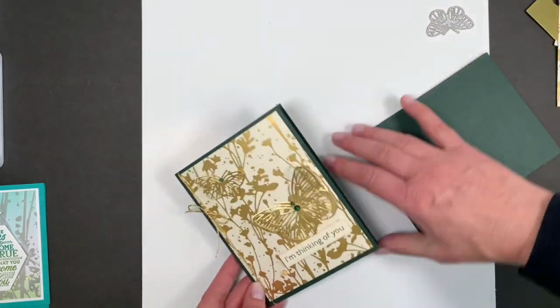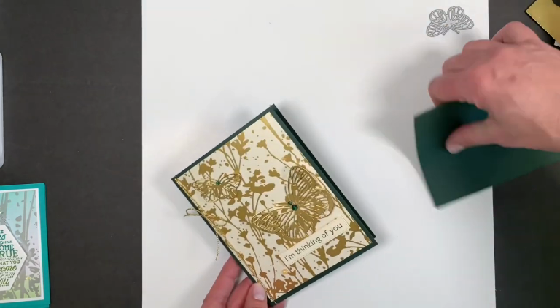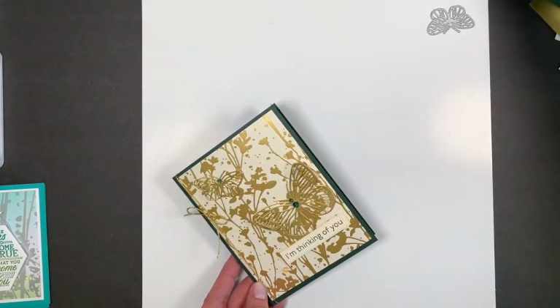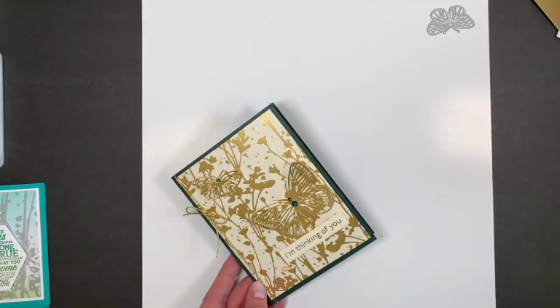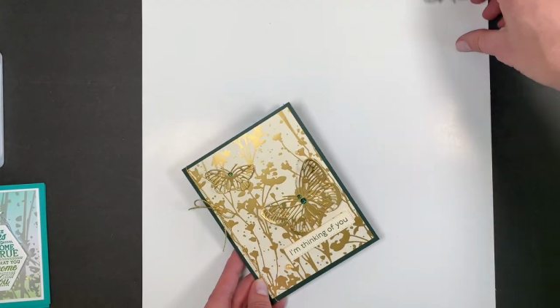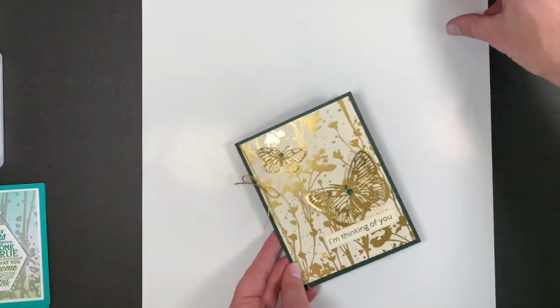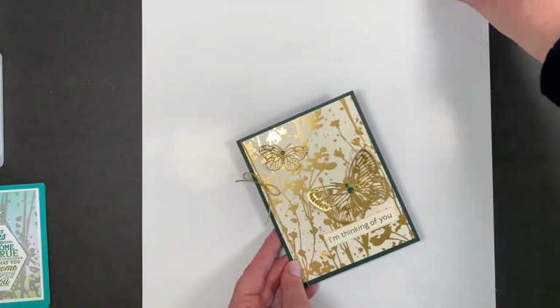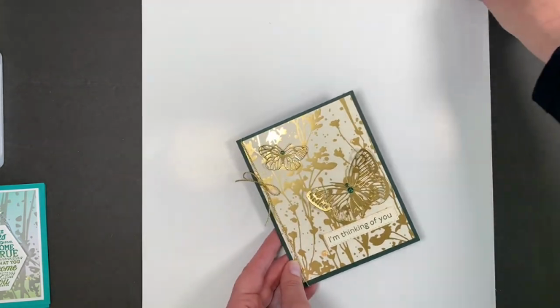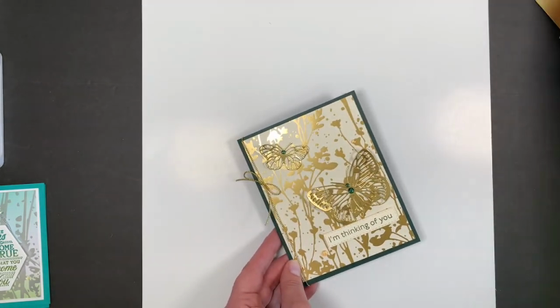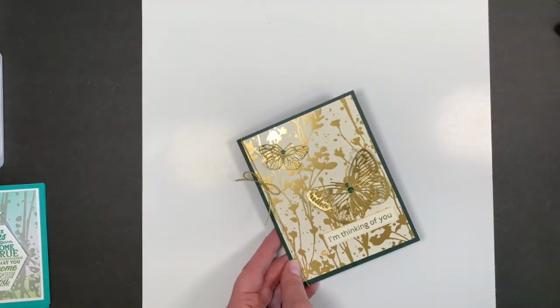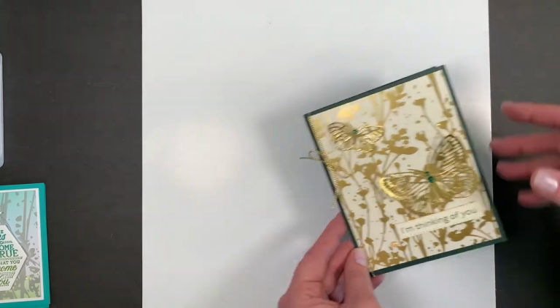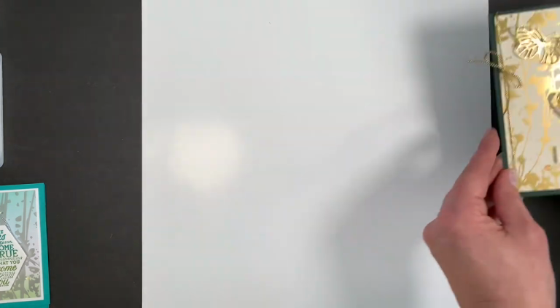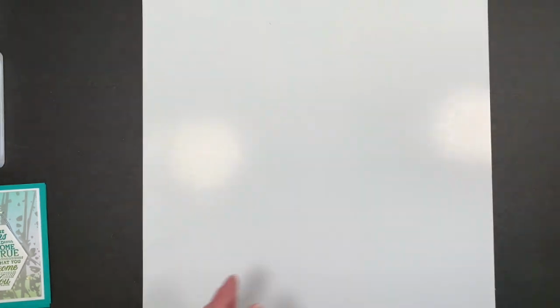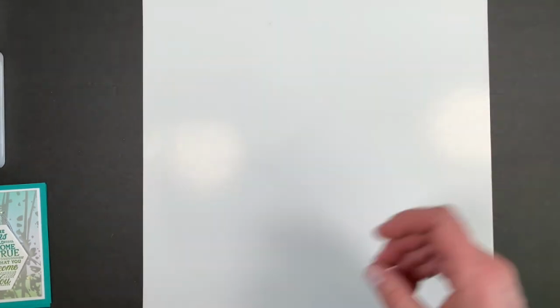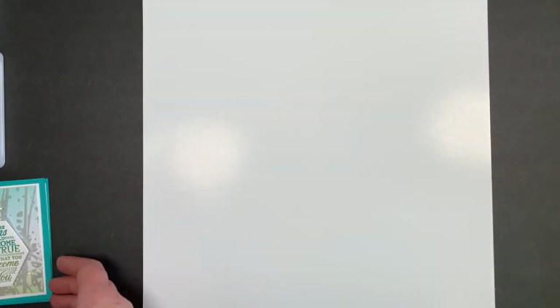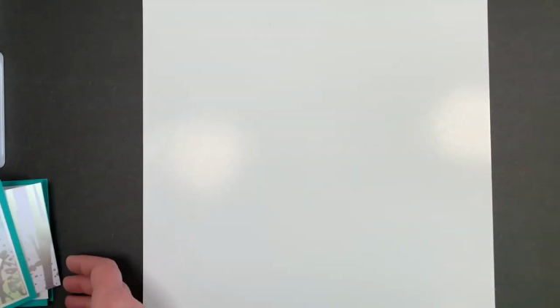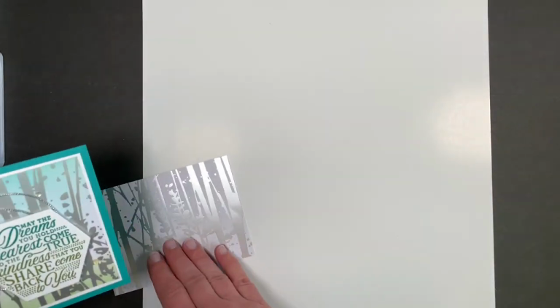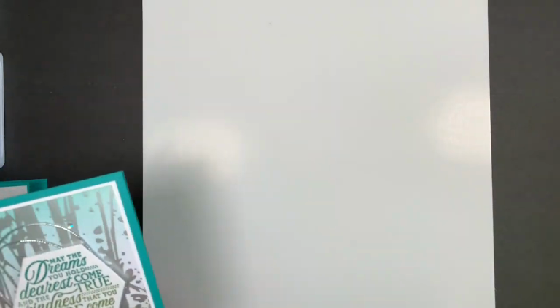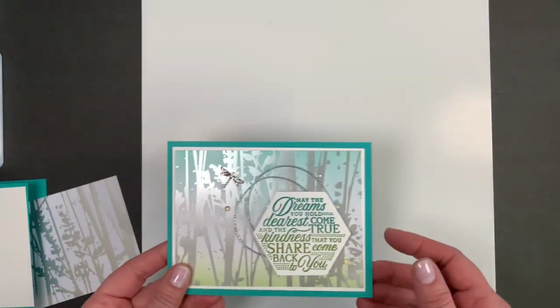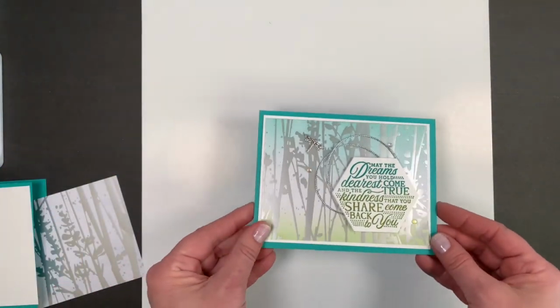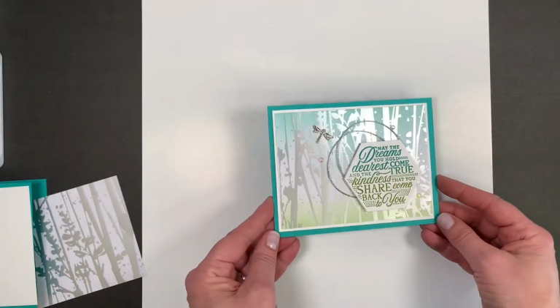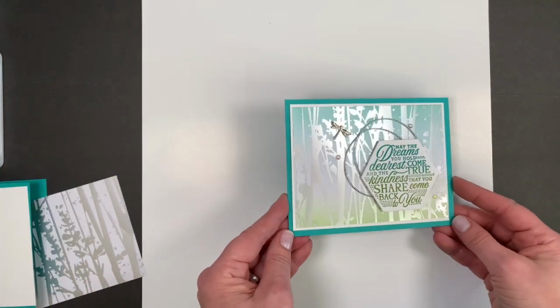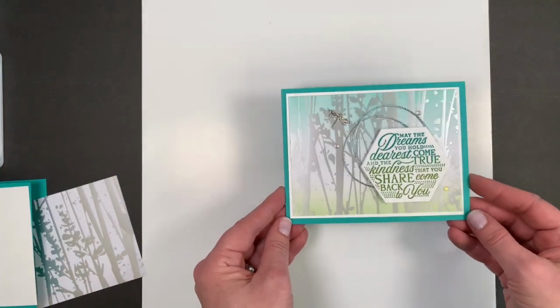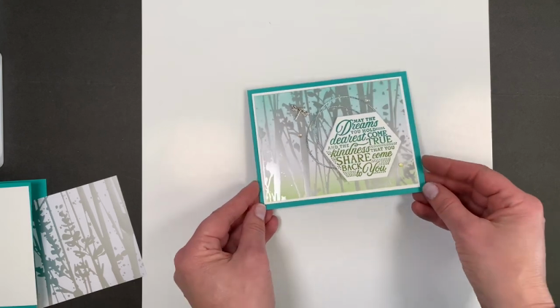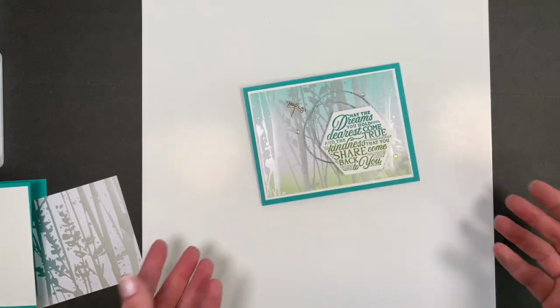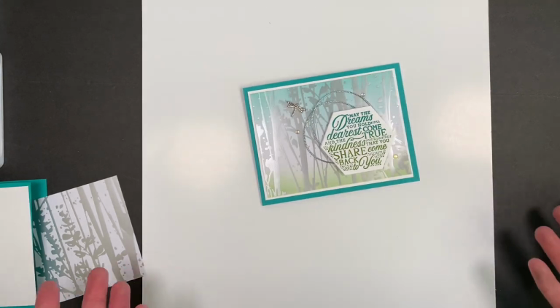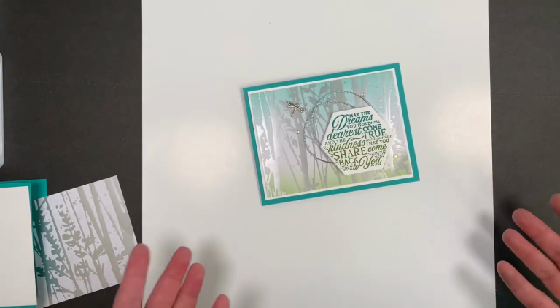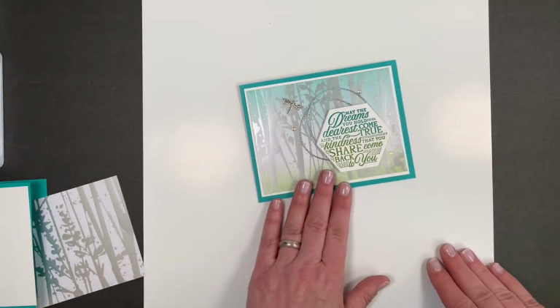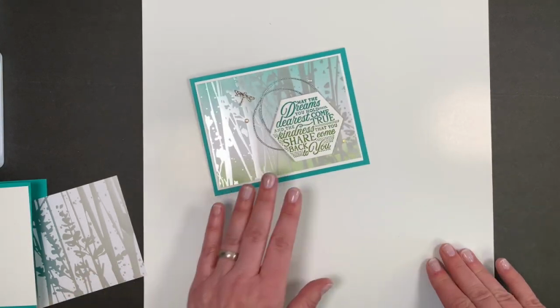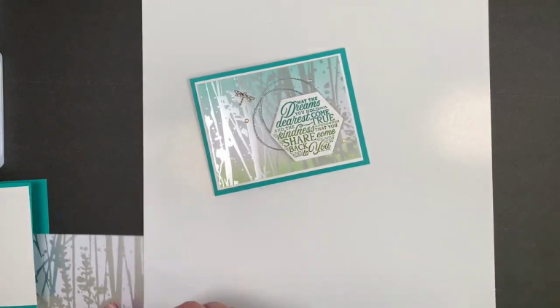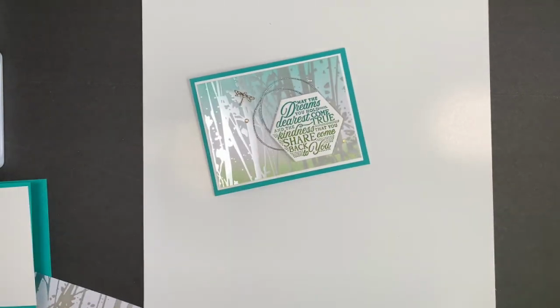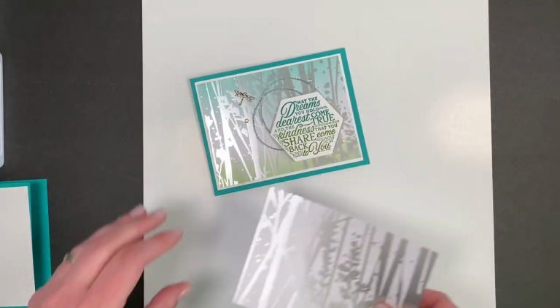The next one I'm going to show you is the white and silver. We're going to do a little bit more too, but not much — it's just so pretty the way it is. So this is white and silver.